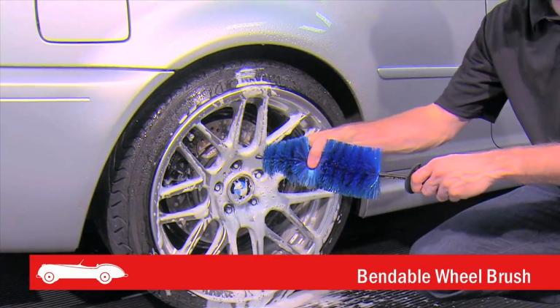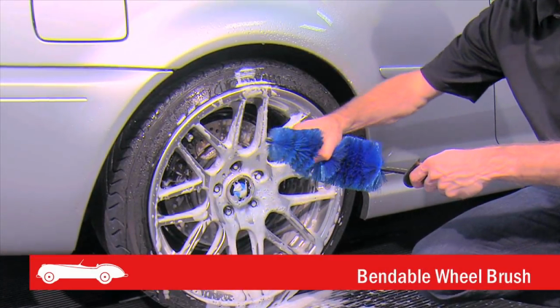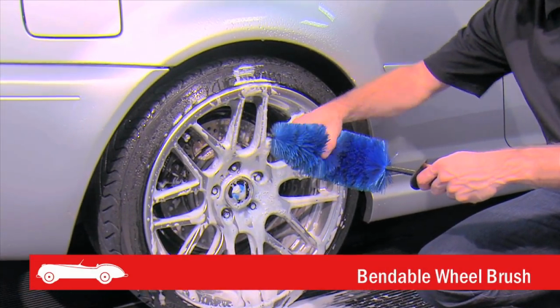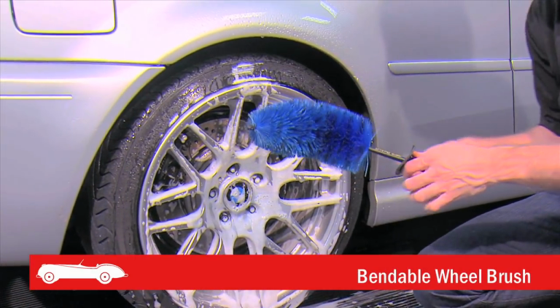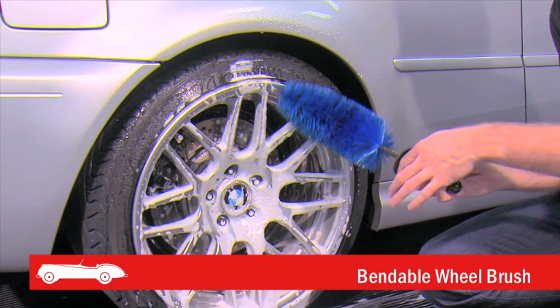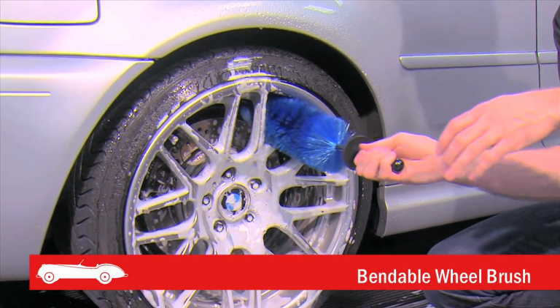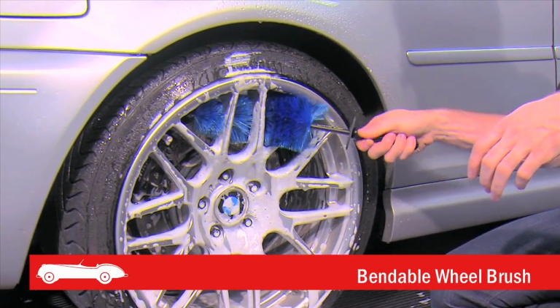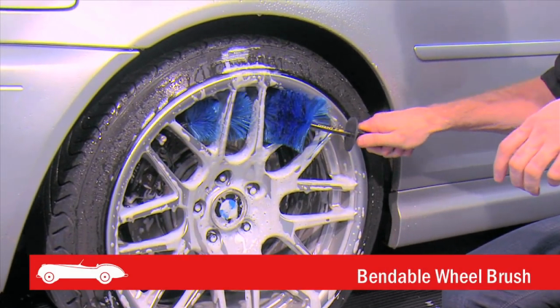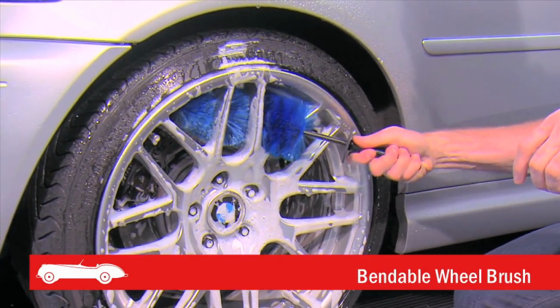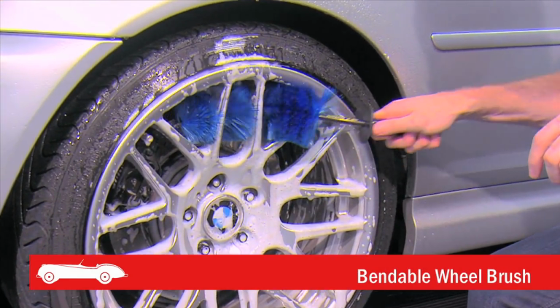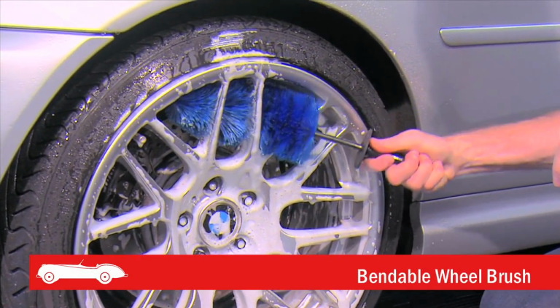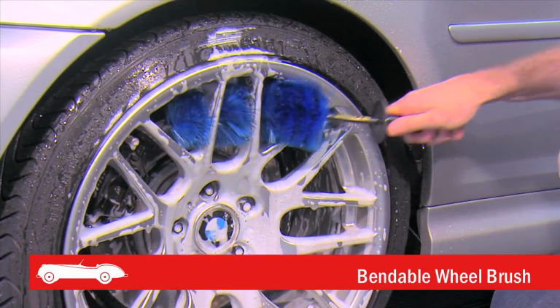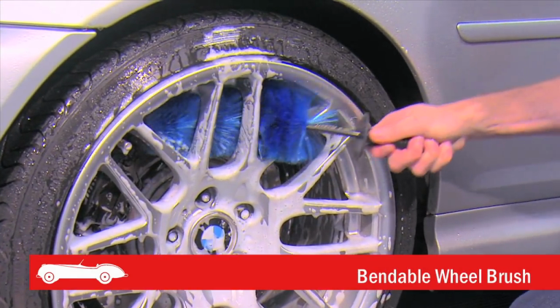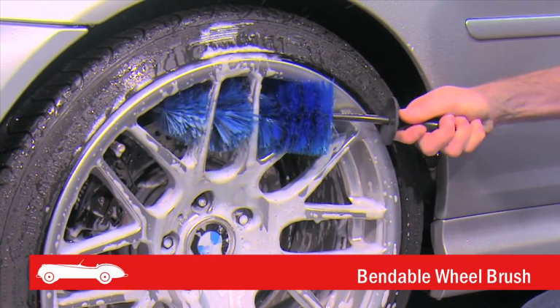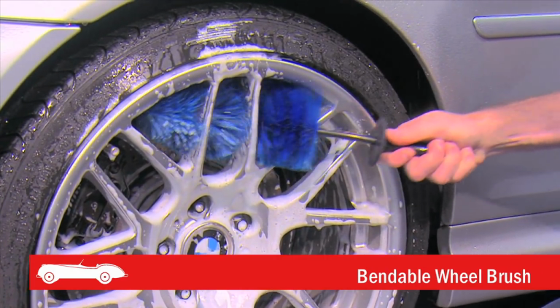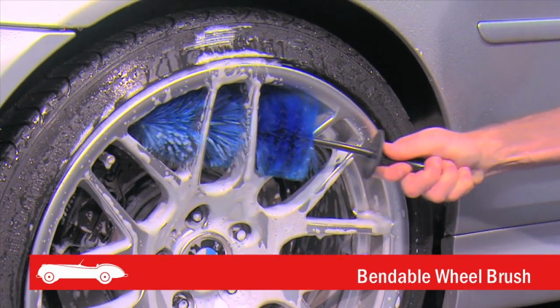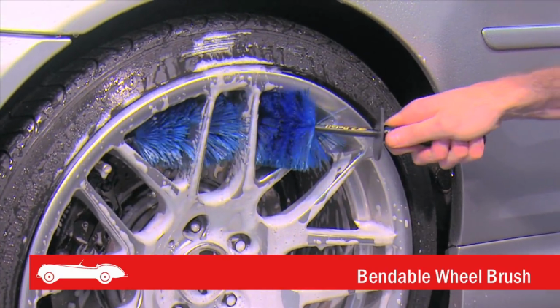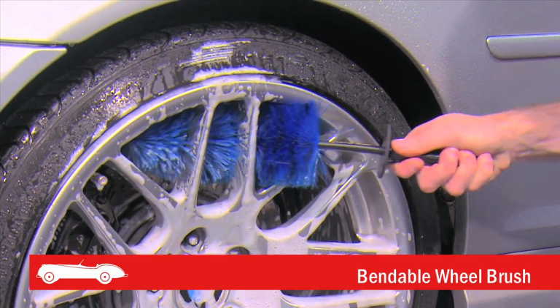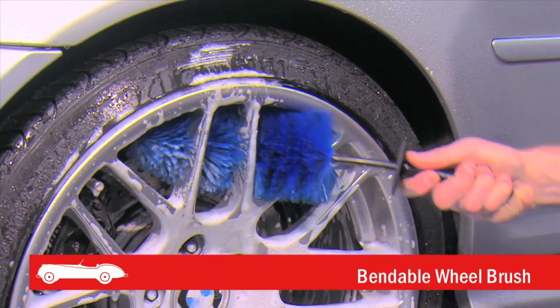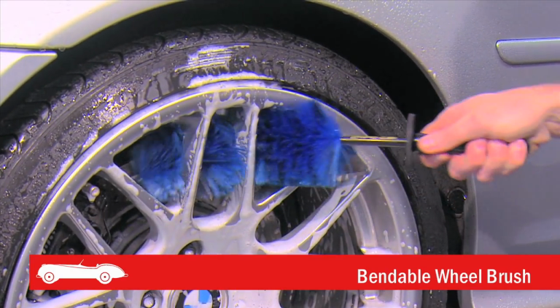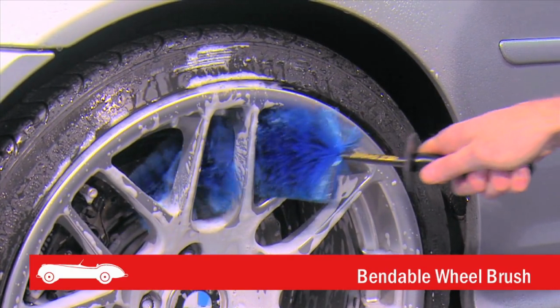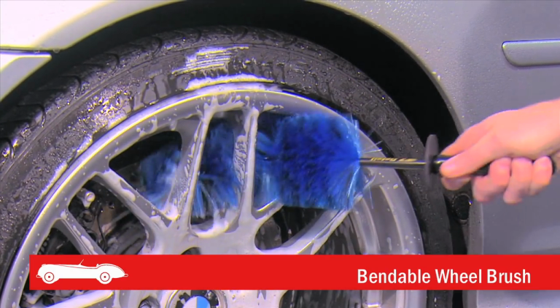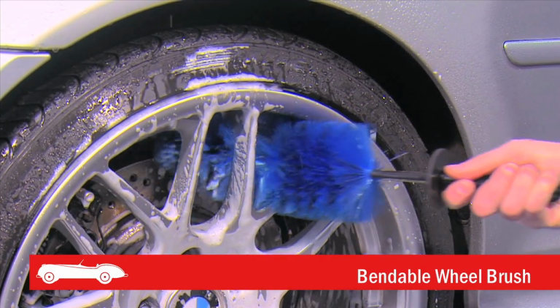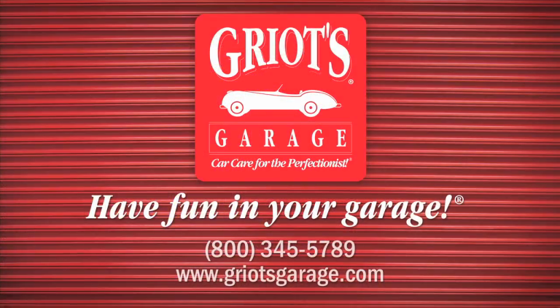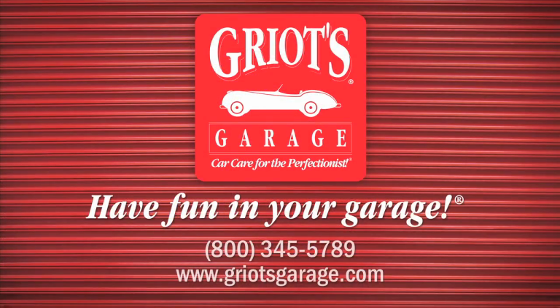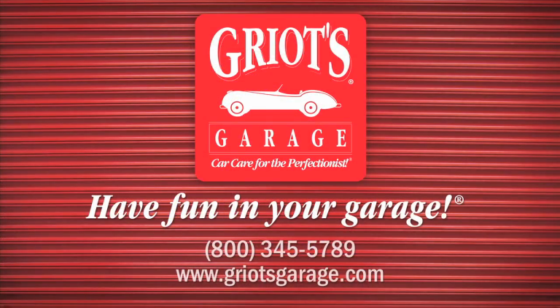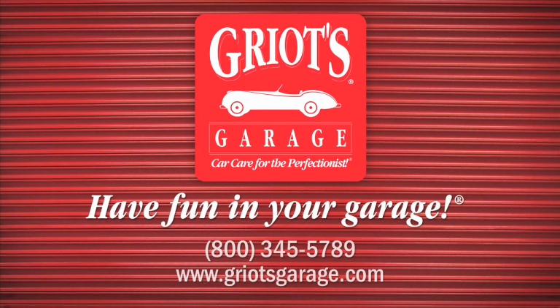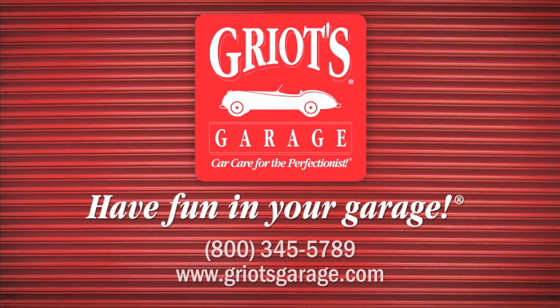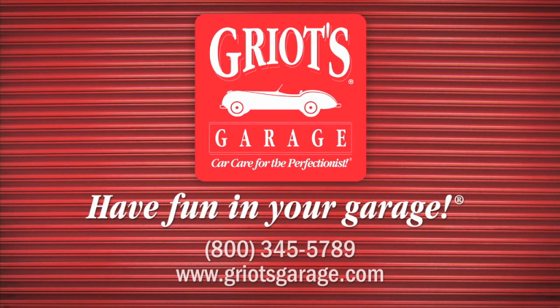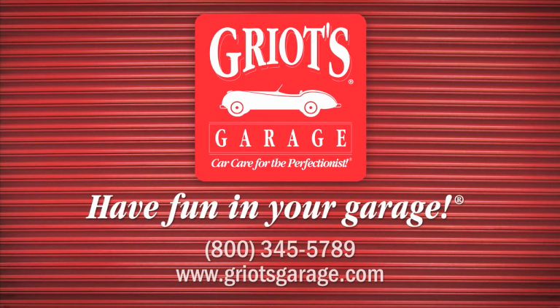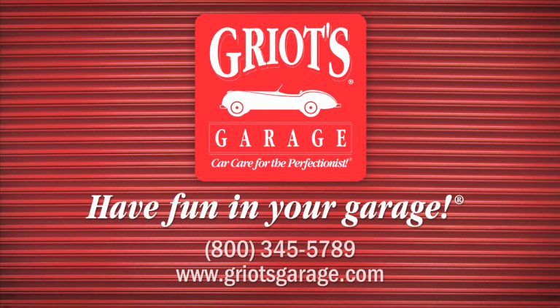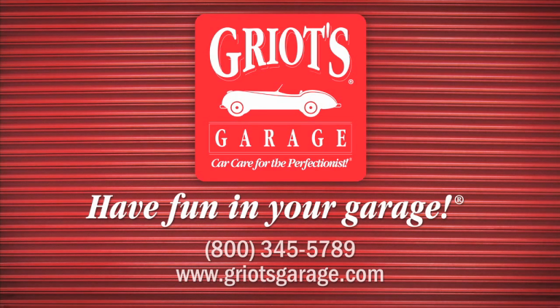Bendable wheel brushes allow you to set your own angles, perfect for cleaning hard-to-reach spaces. Having the right wheel cleaning tool for the job ensures that you always have fun in your garage.